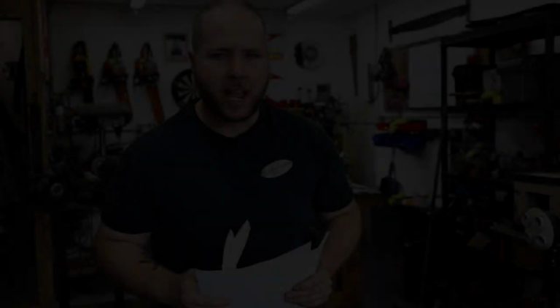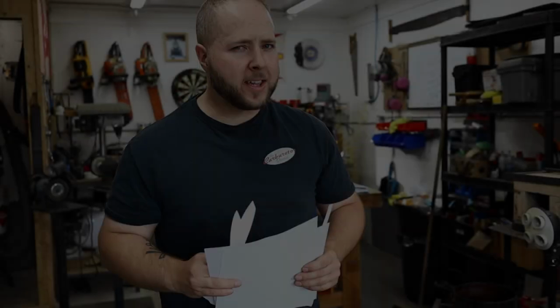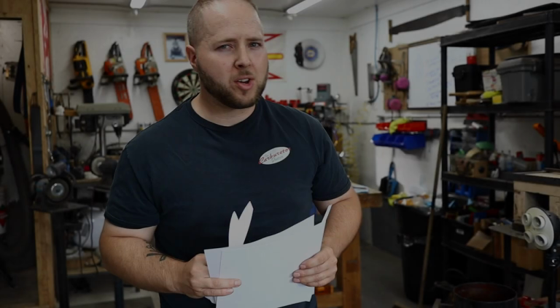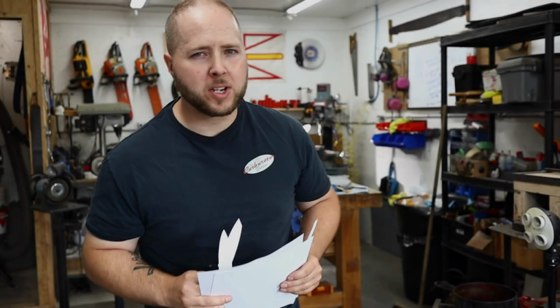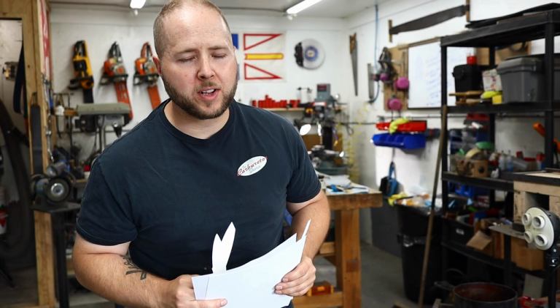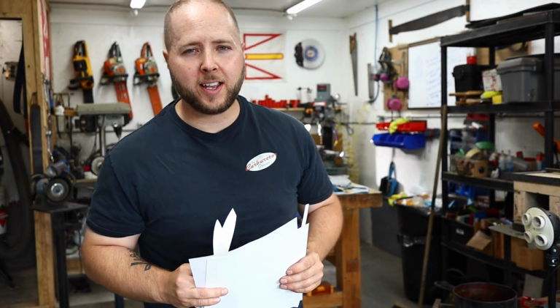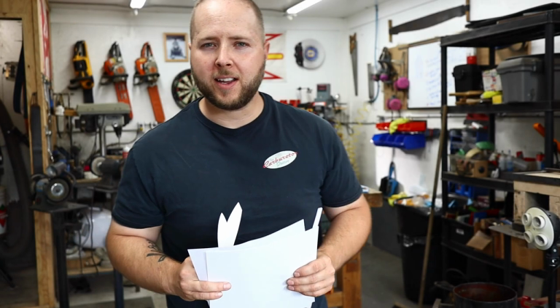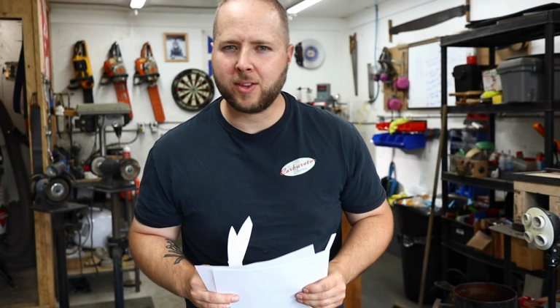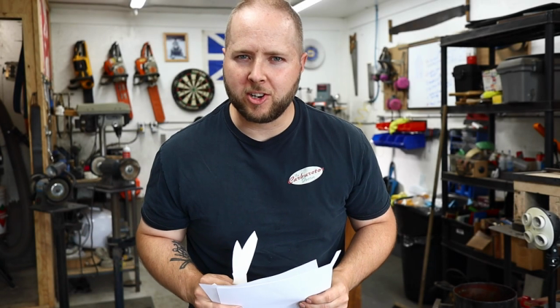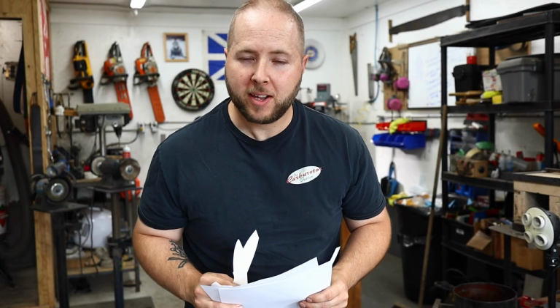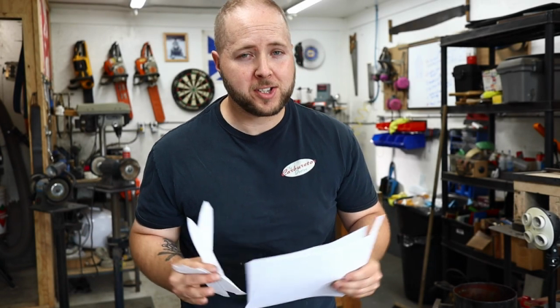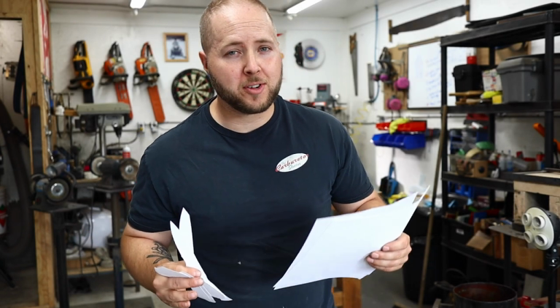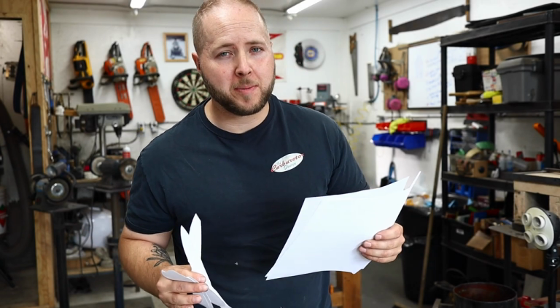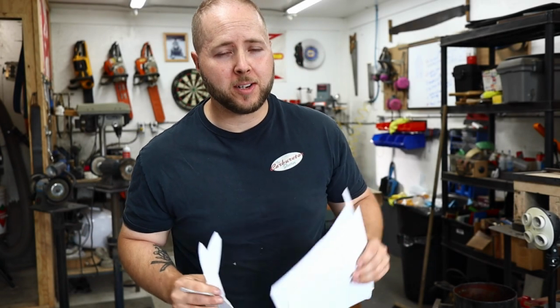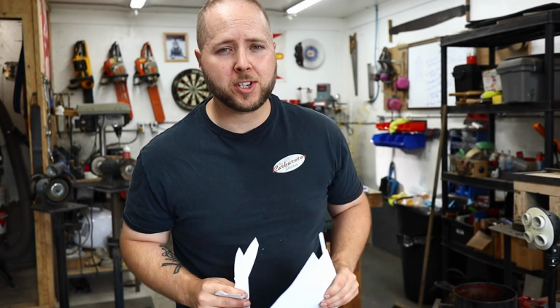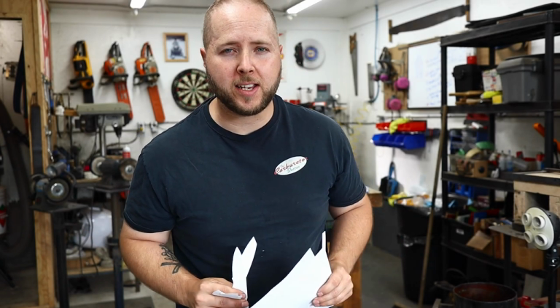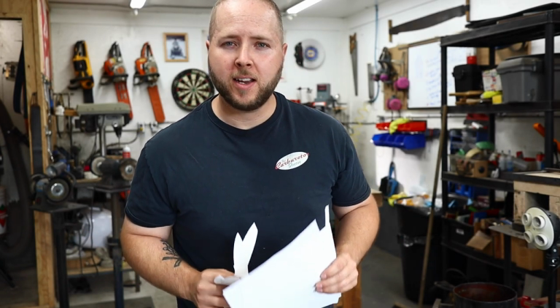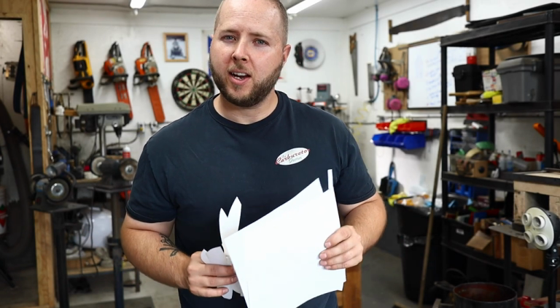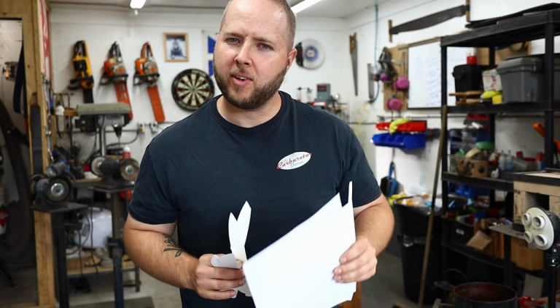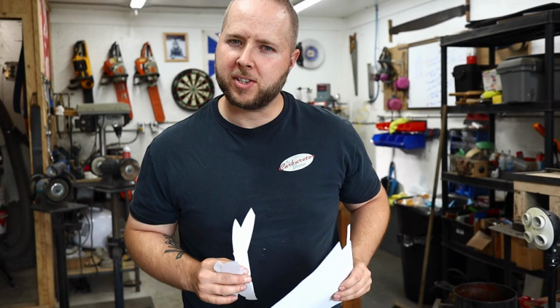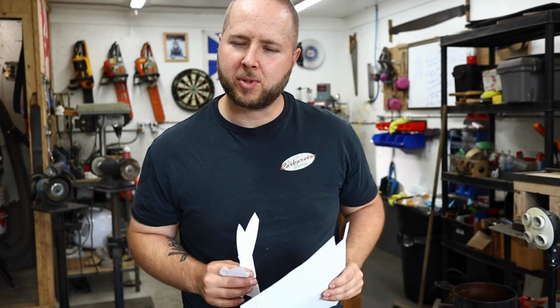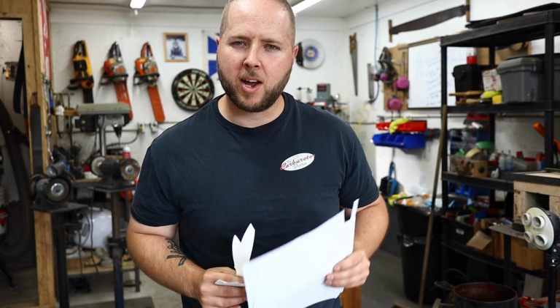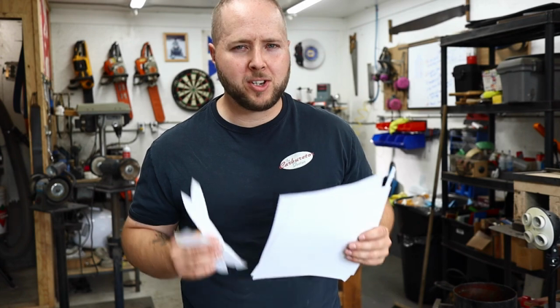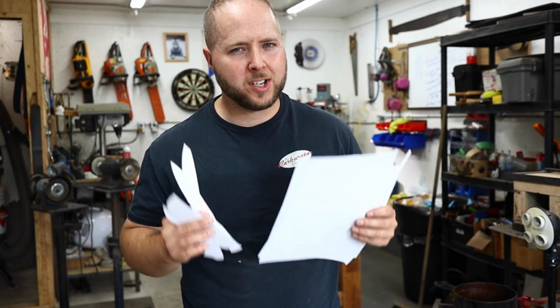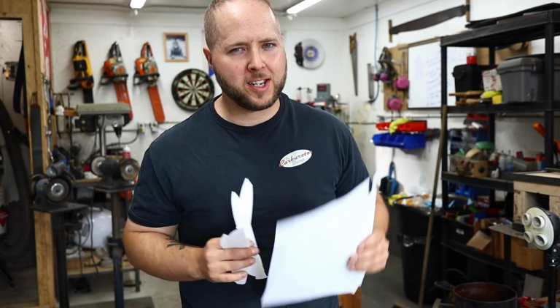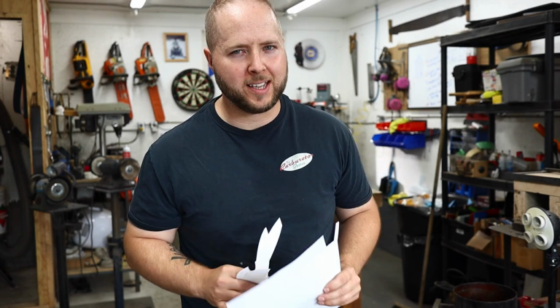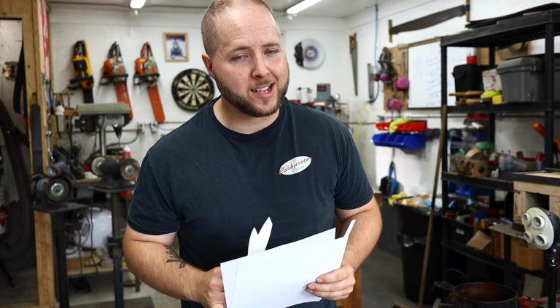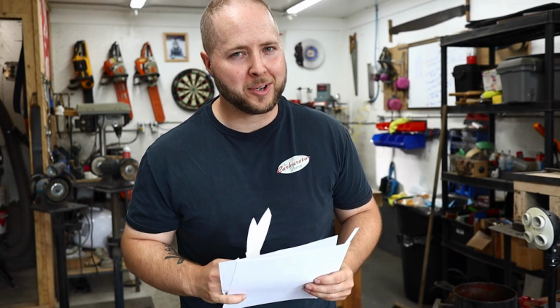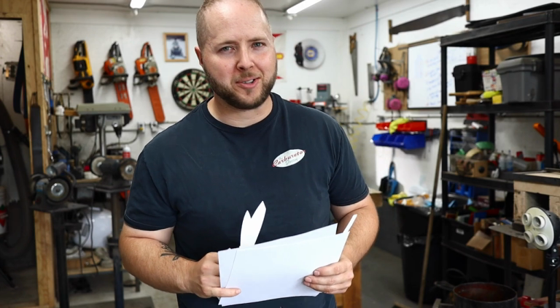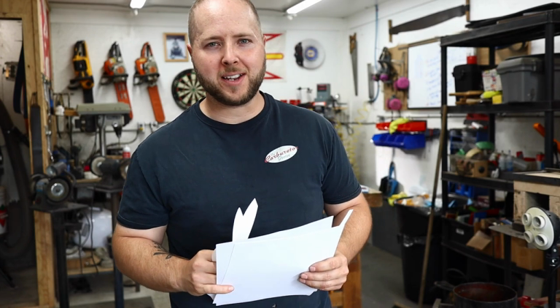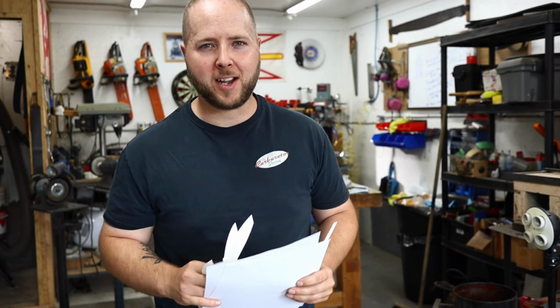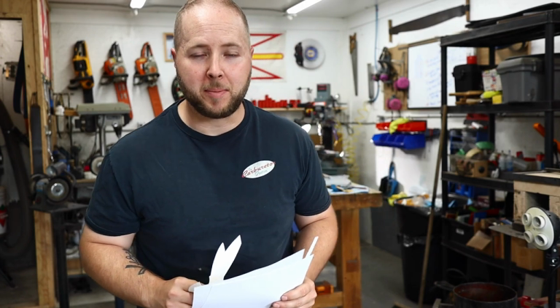Hey, thanks so much for clicking on another video of mine. Unless it's your first time here, in which case I invite you to subscribe because you're going to see lots of really cool content coming up.